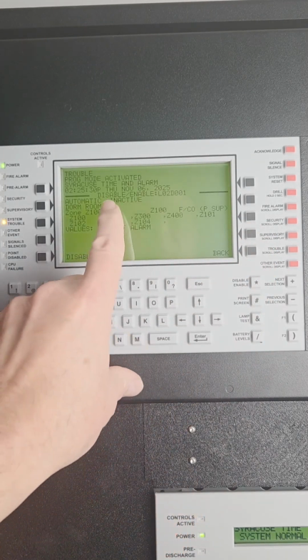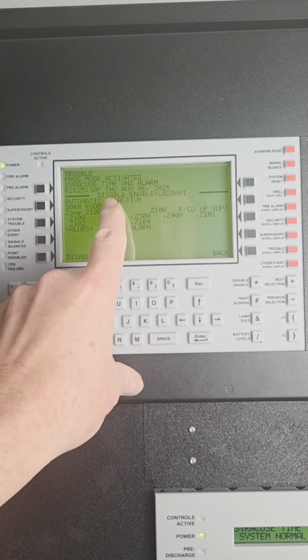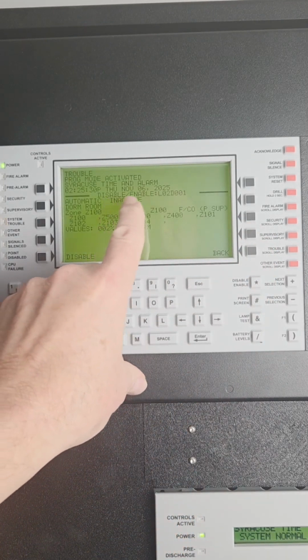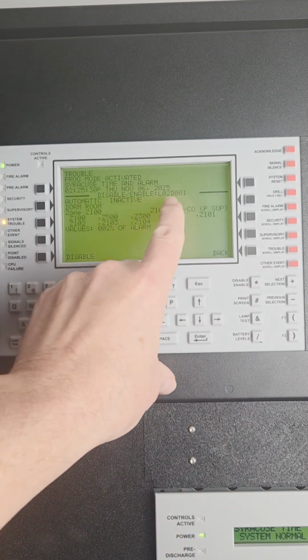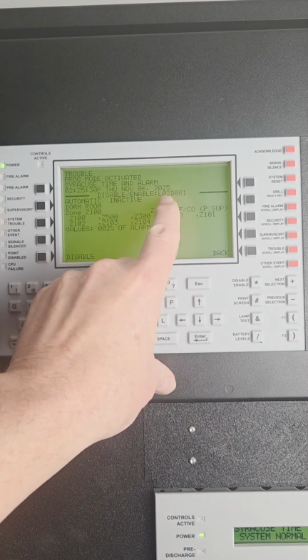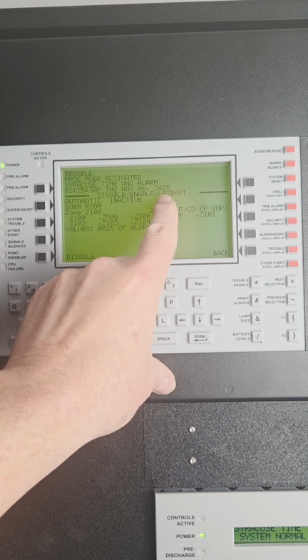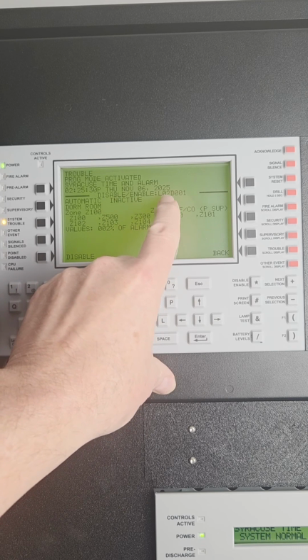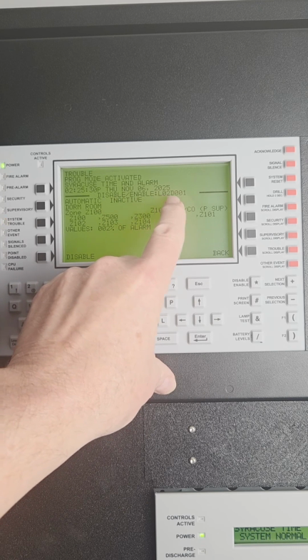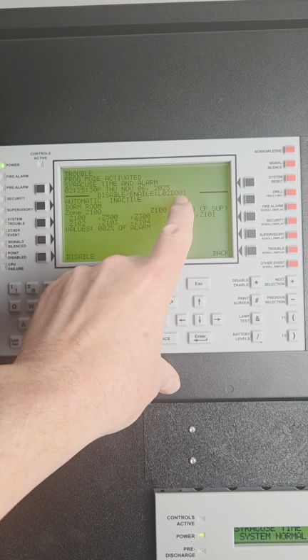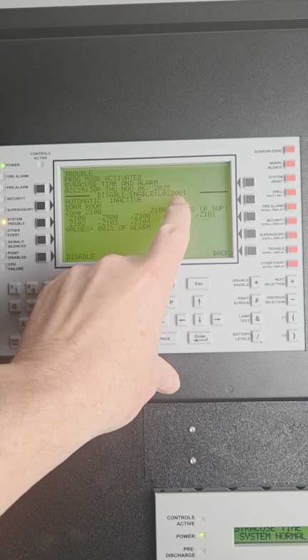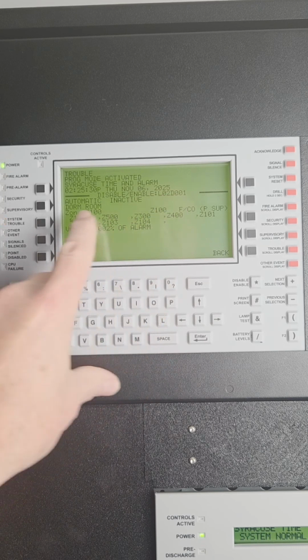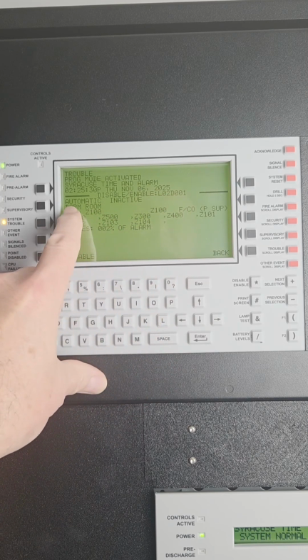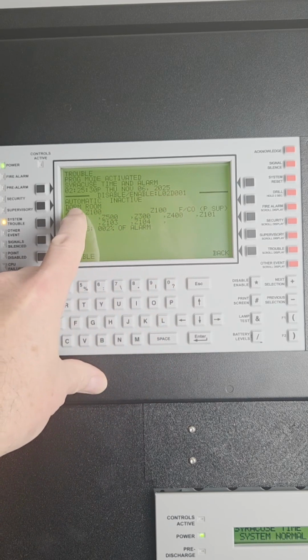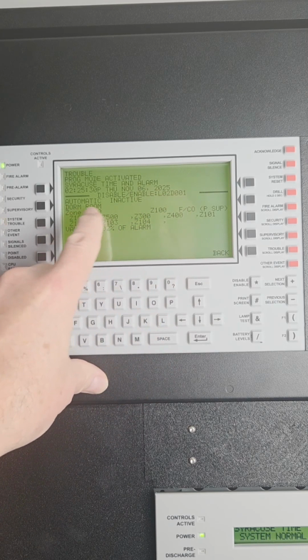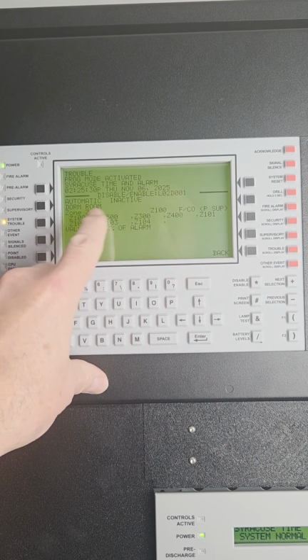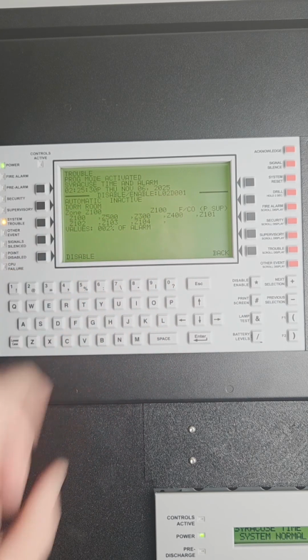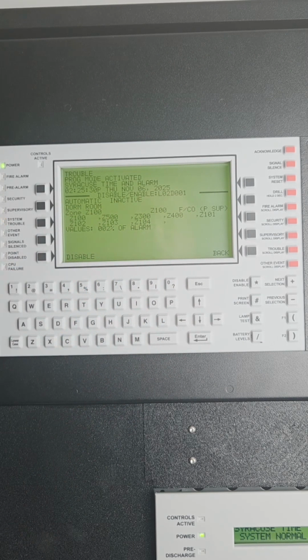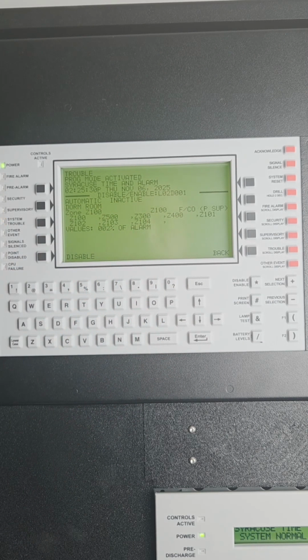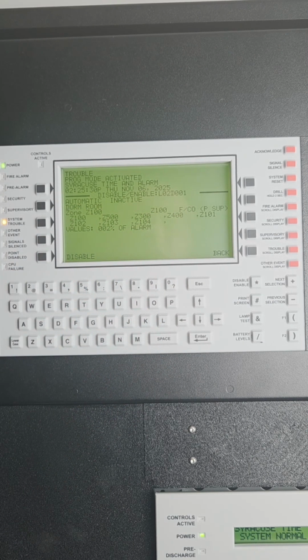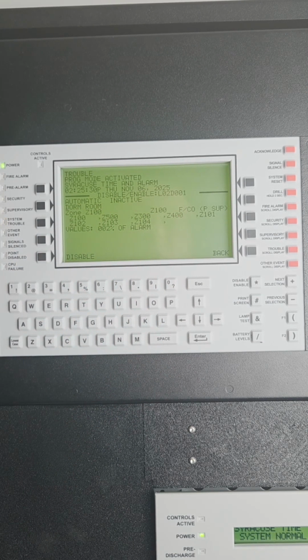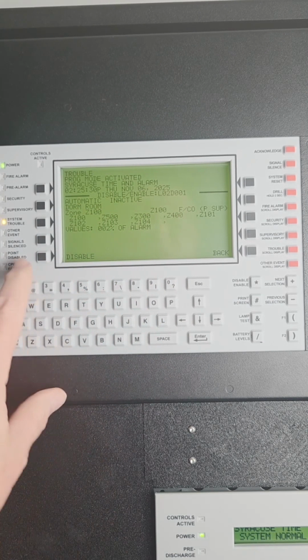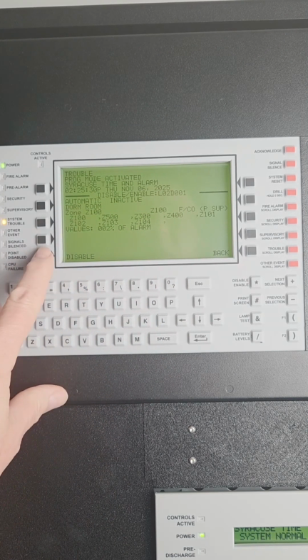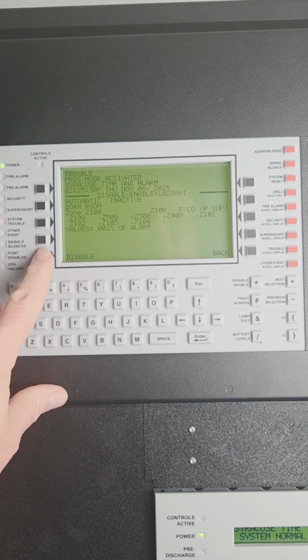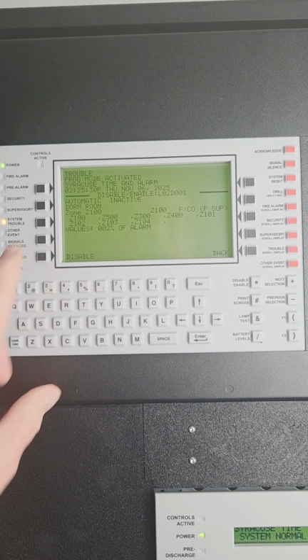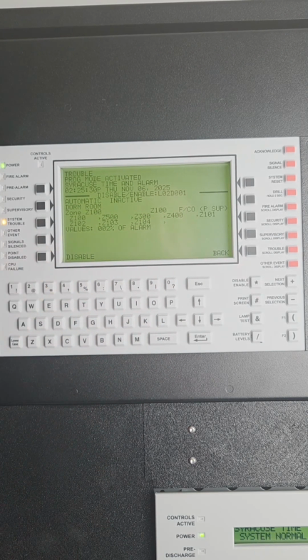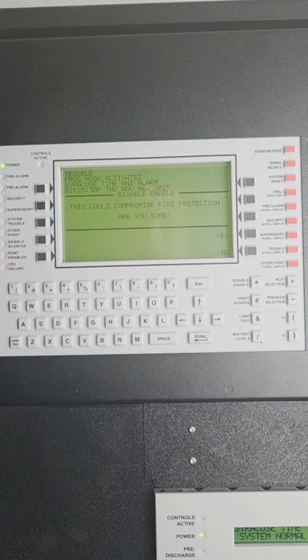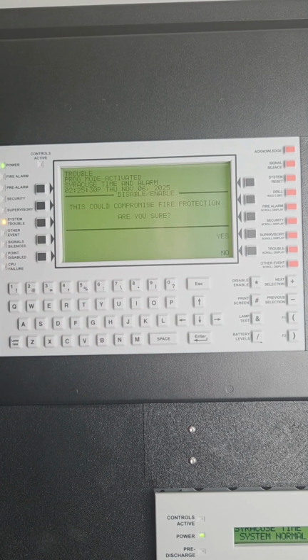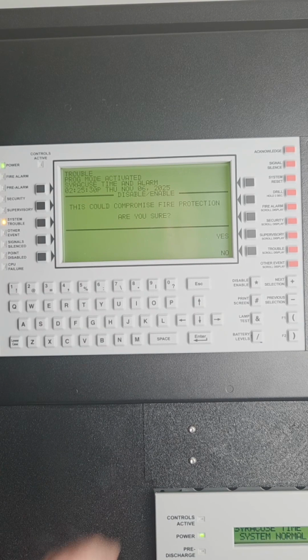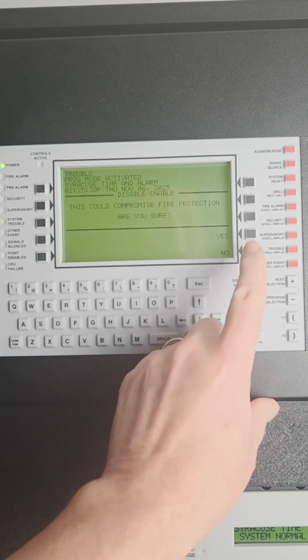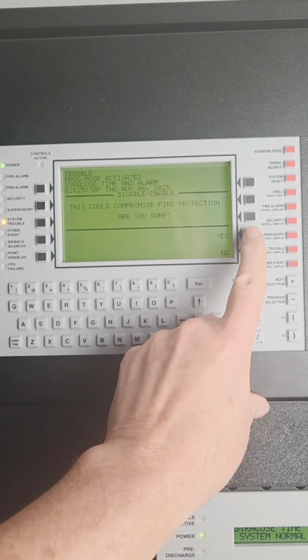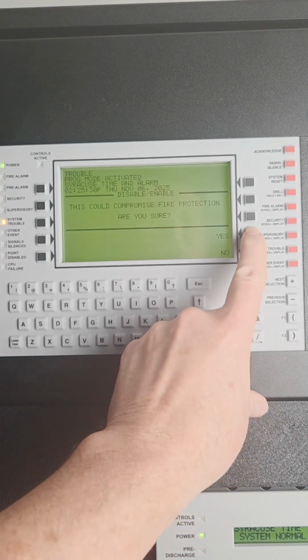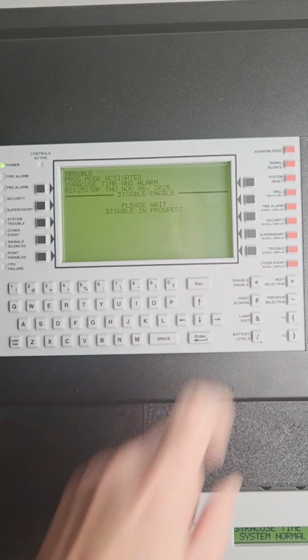It'll show you the address you entered and tell you where it is. Press disable and then press yes to confirm.